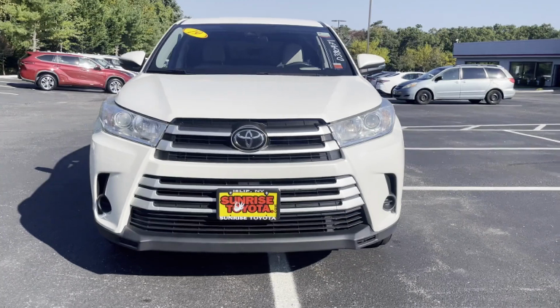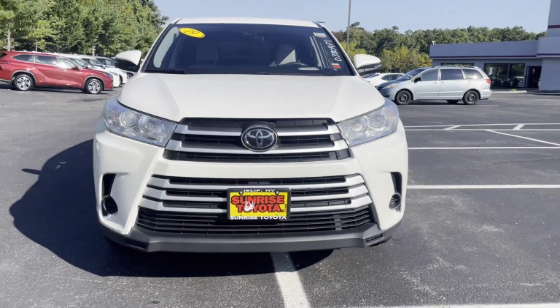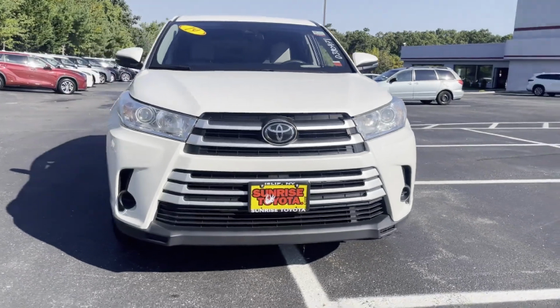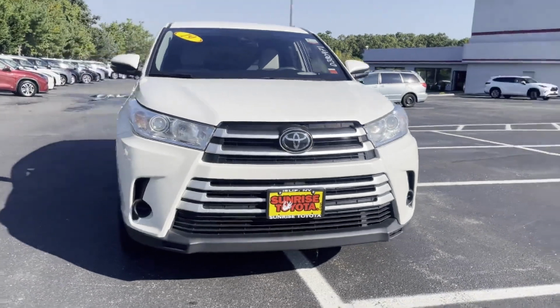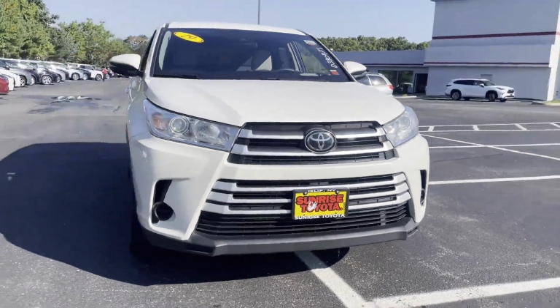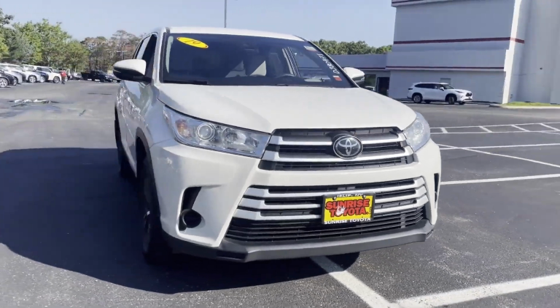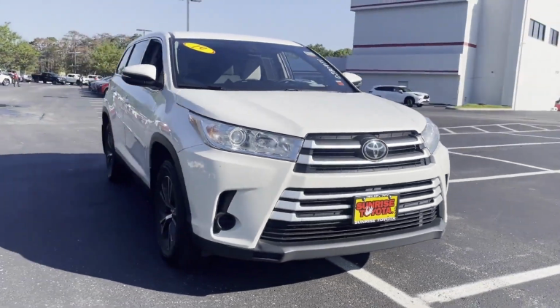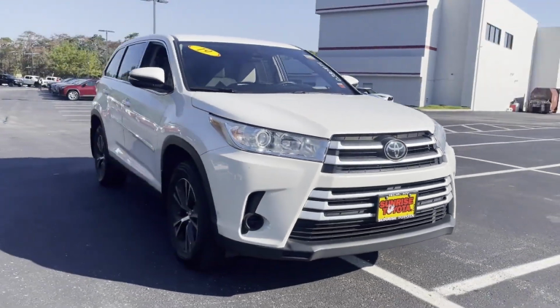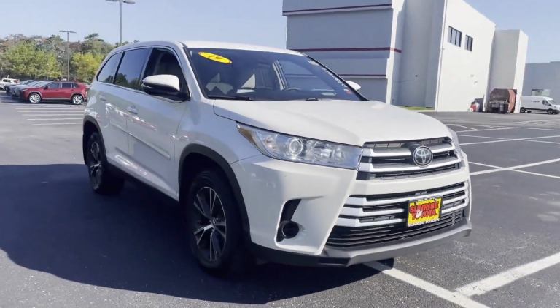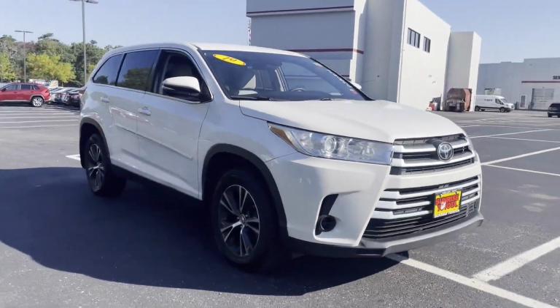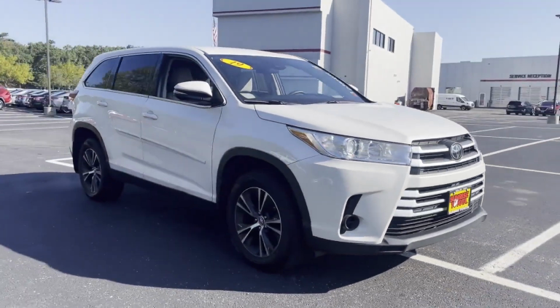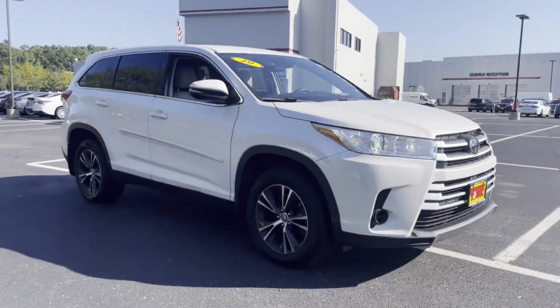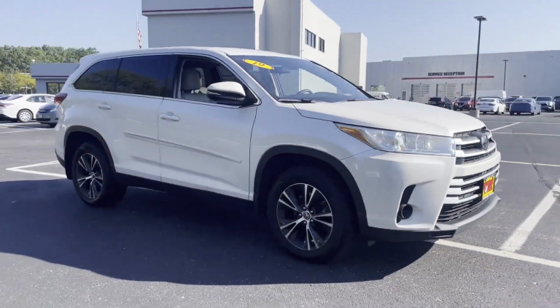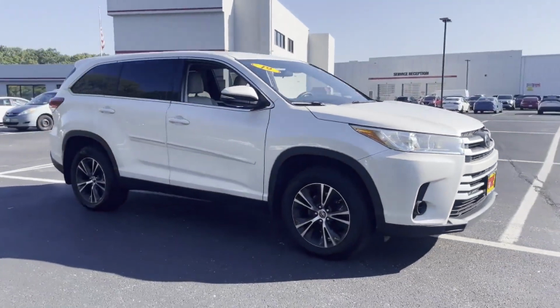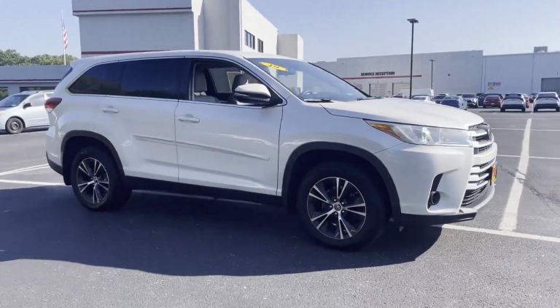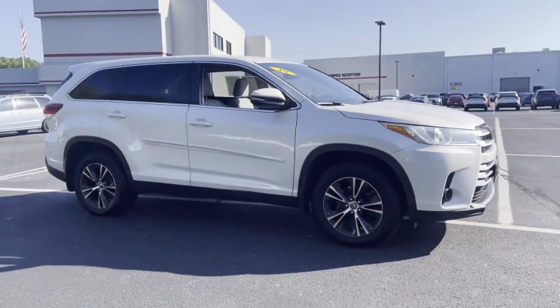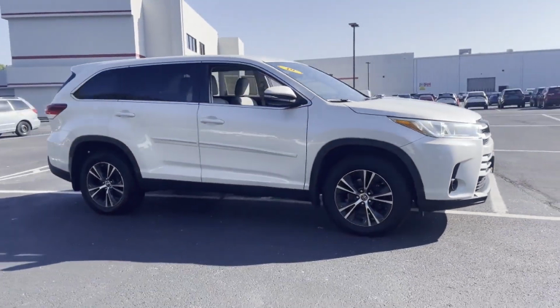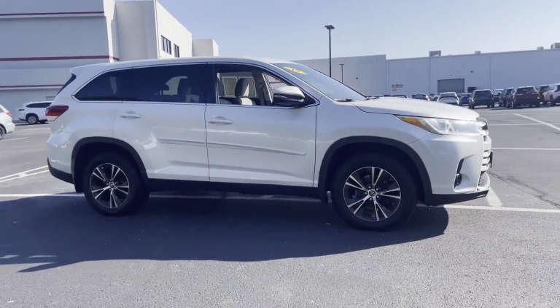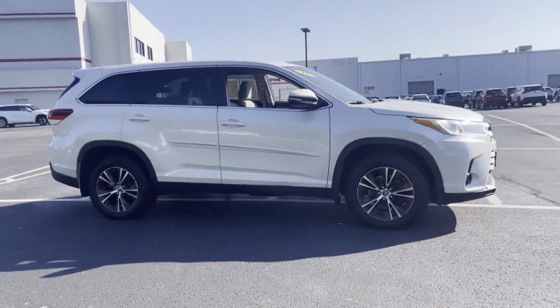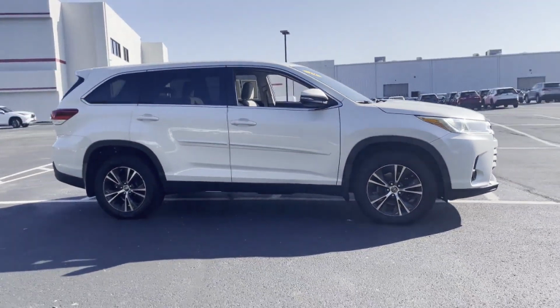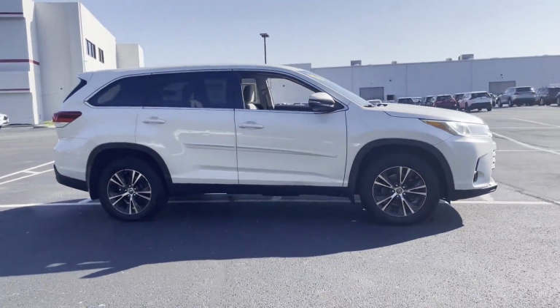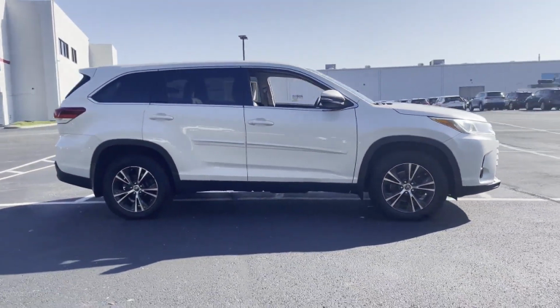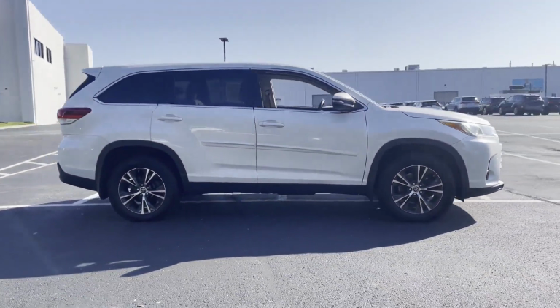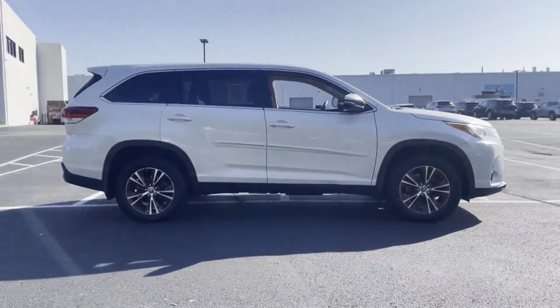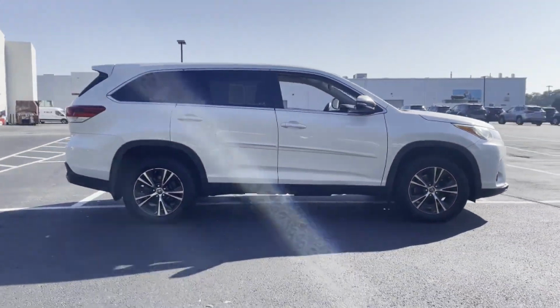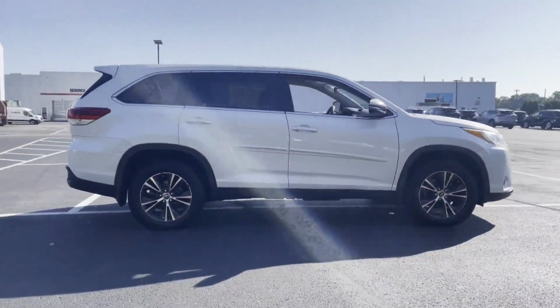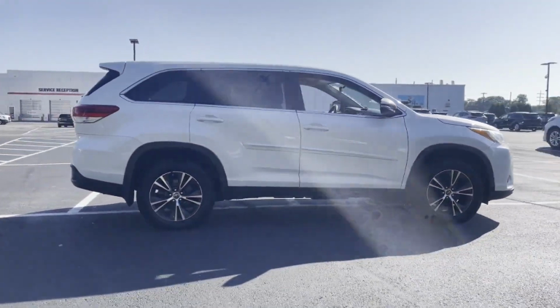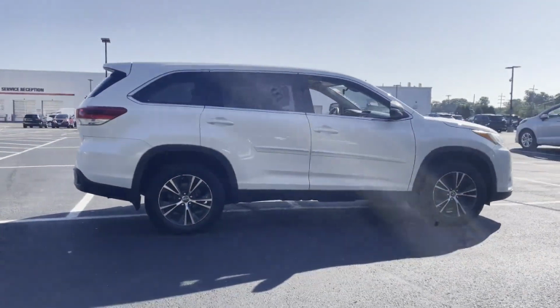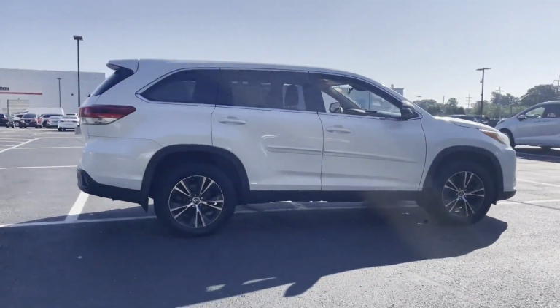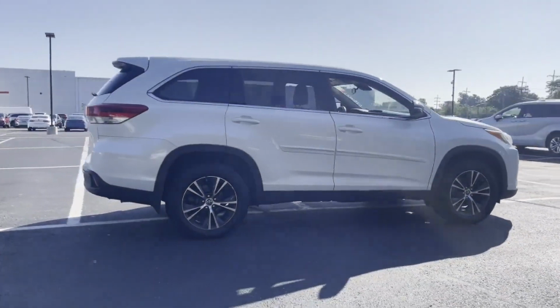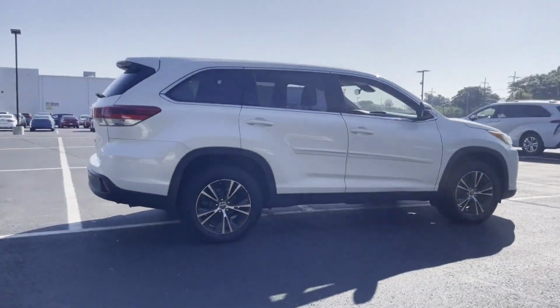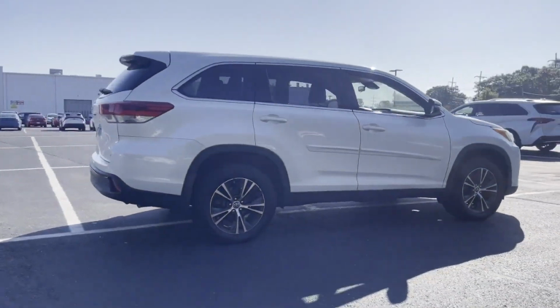2019 Toyota Highlander. This SUV offers space as well as power and performance, in addition to its fantastic fit and finish.